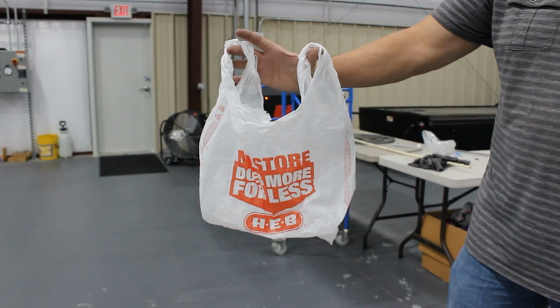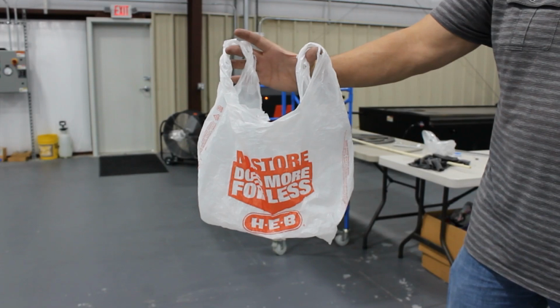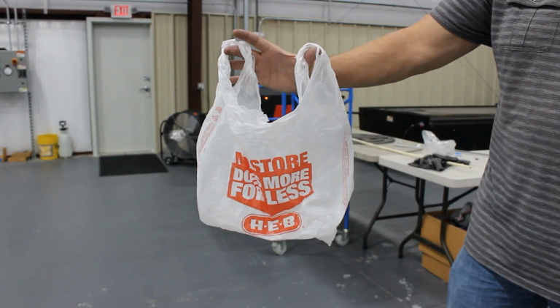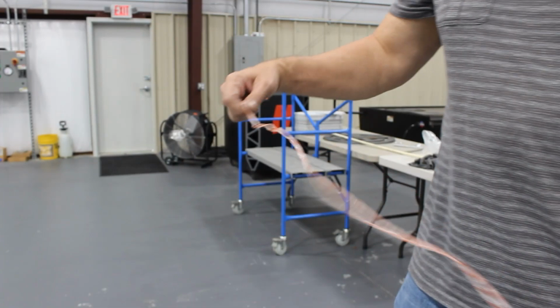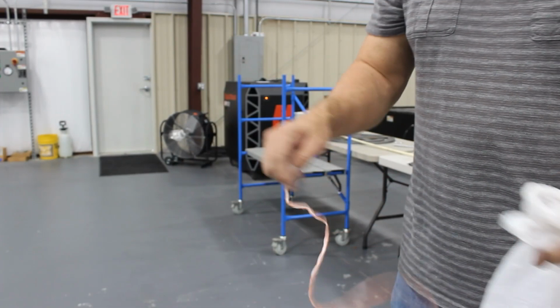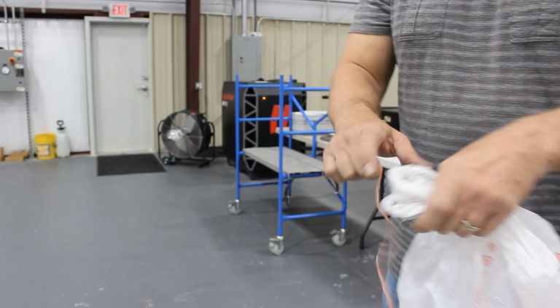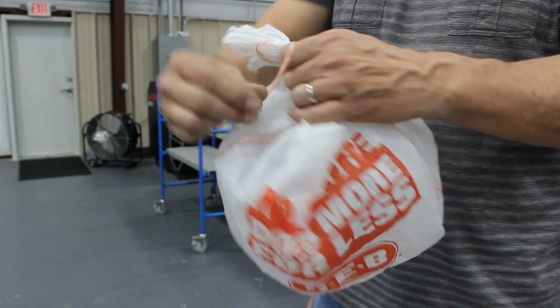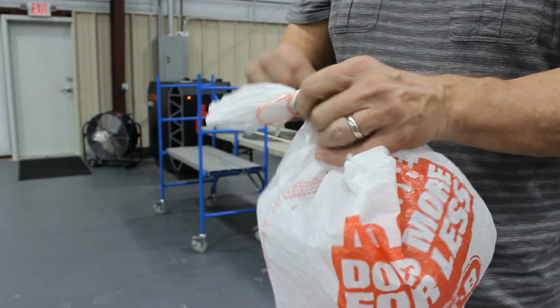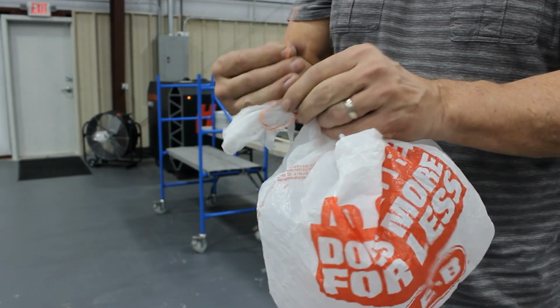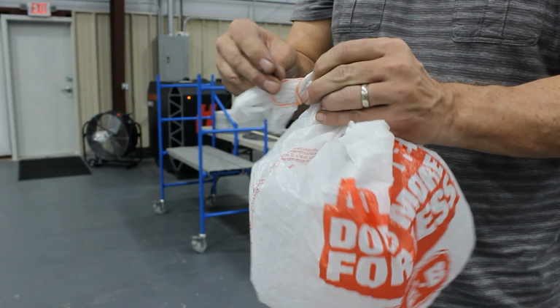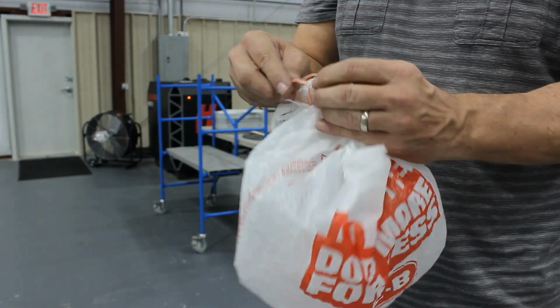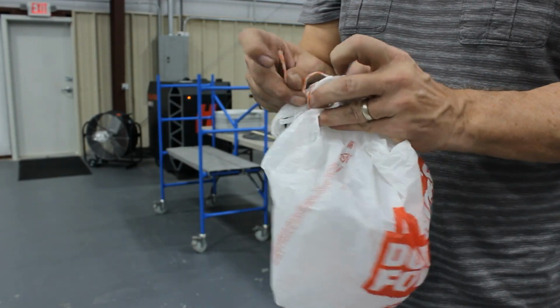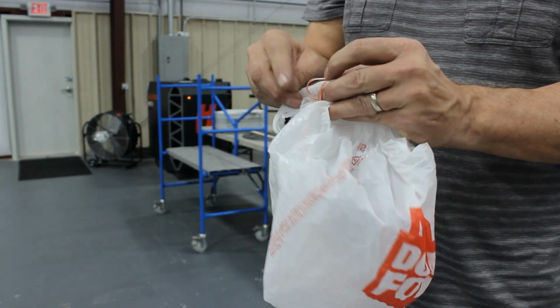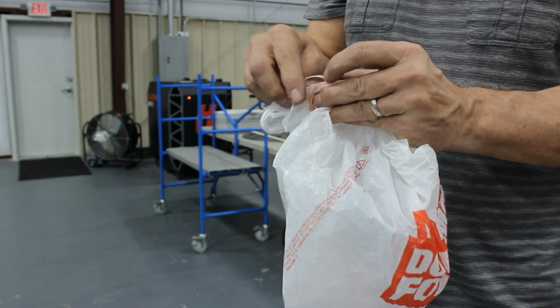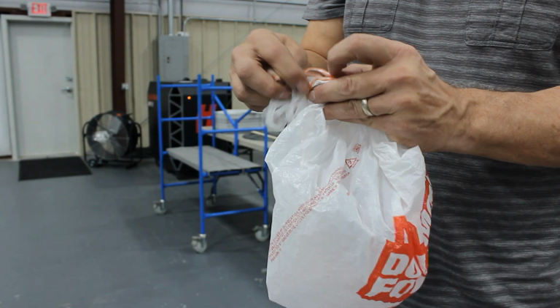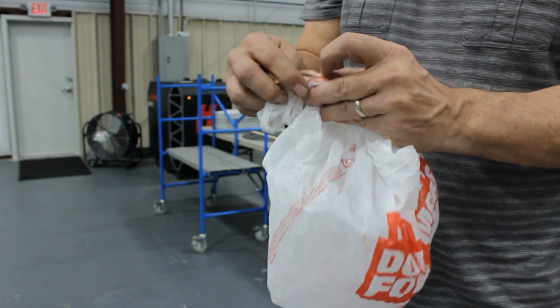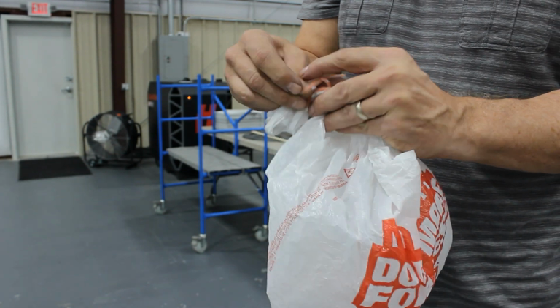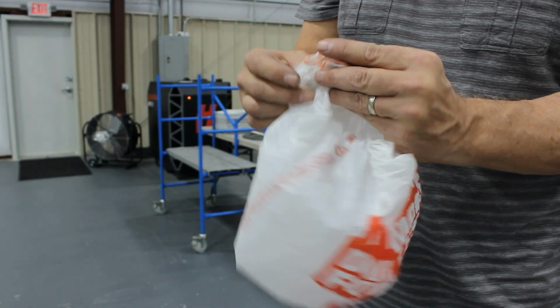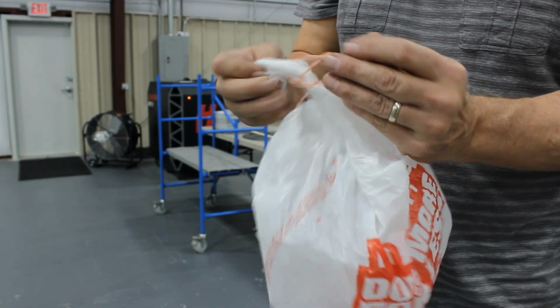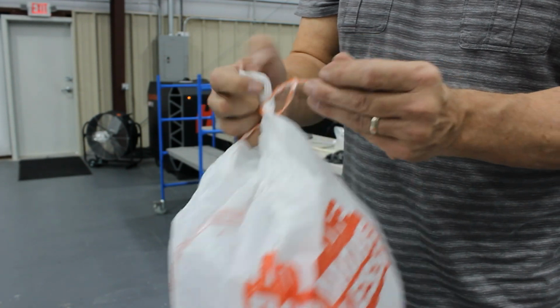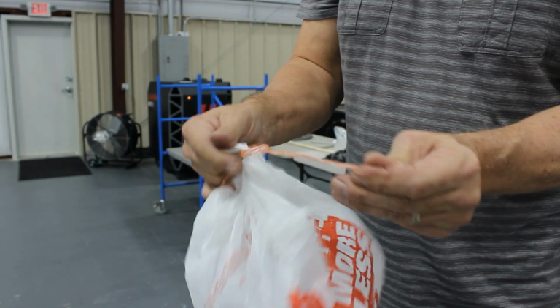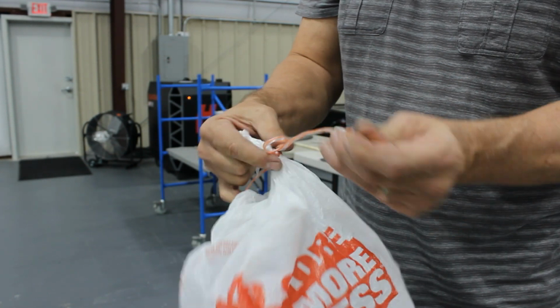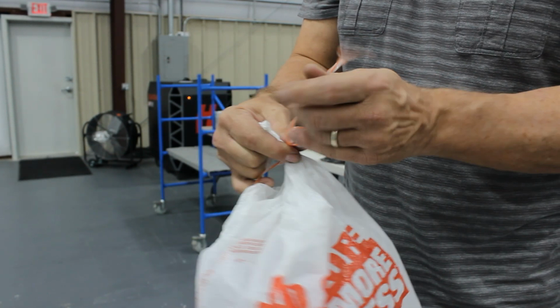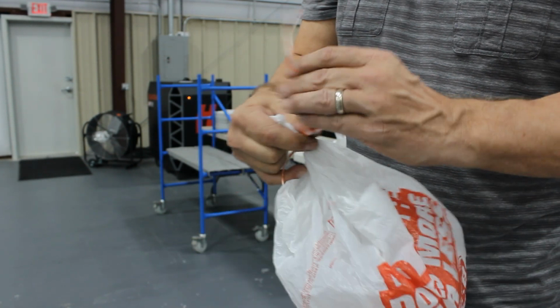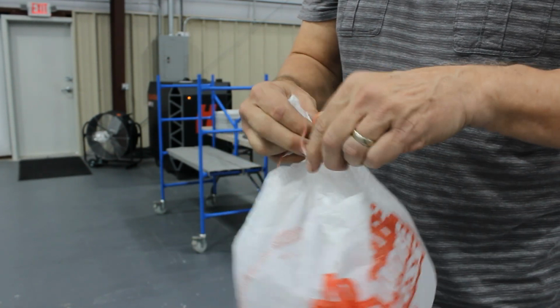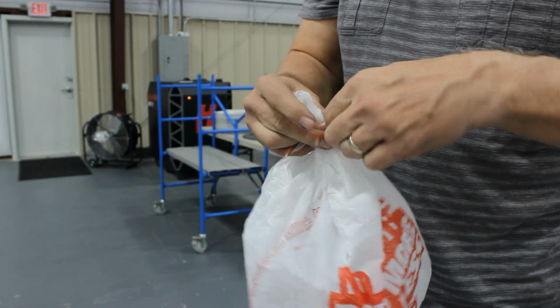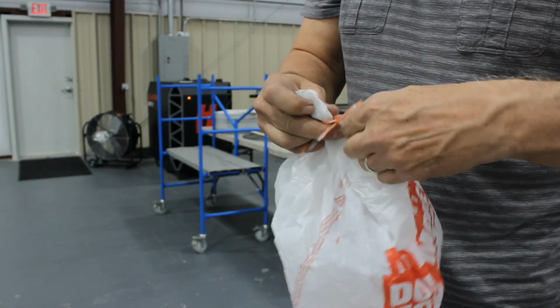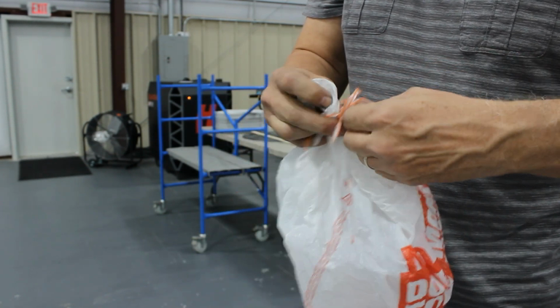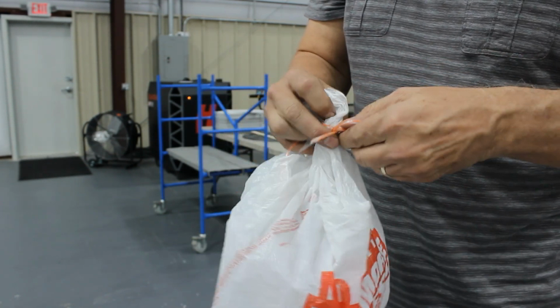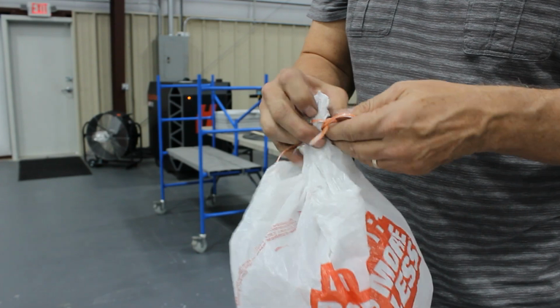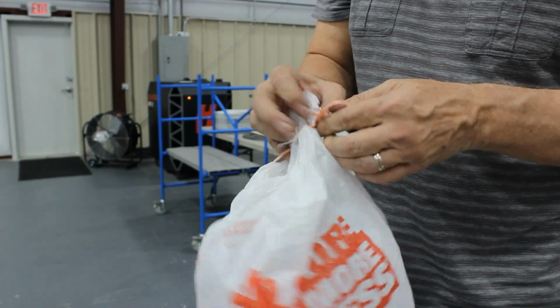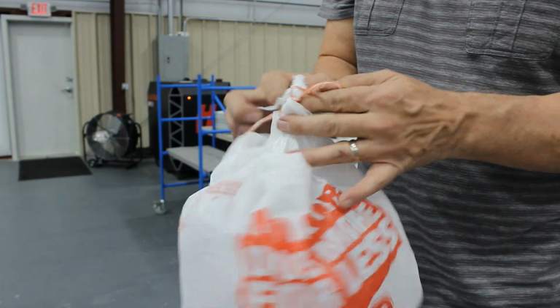Now, here we have our plastic bag and our jet line, and we're going to tie them together. The whole purpose of doing this is to get the line to the other end of the pipe so that you can pull through a boroscope or cleaning equipment.